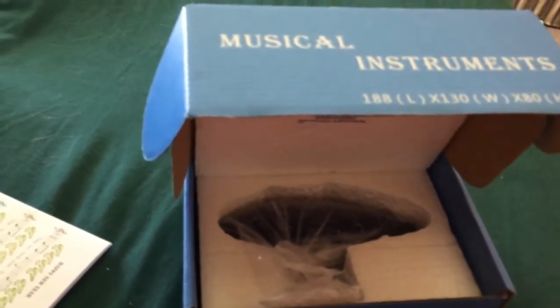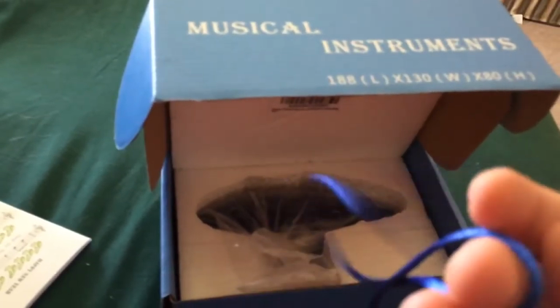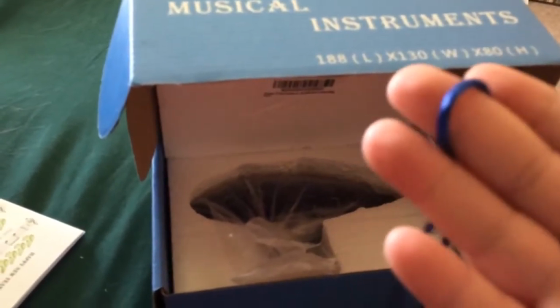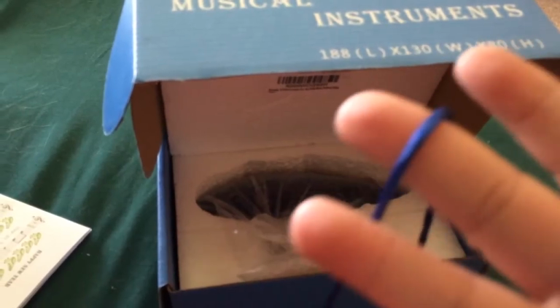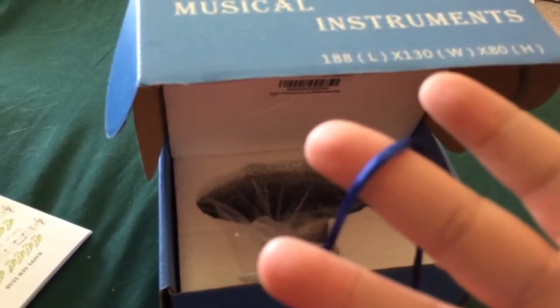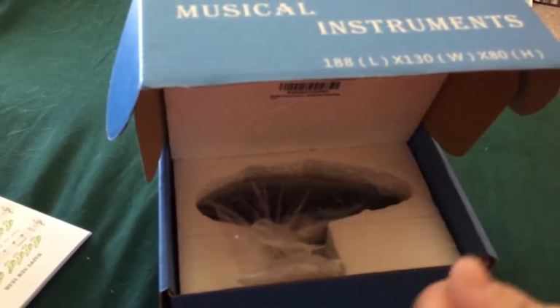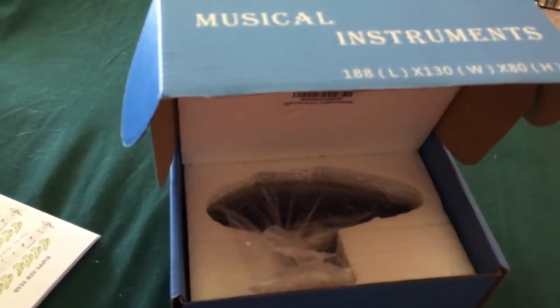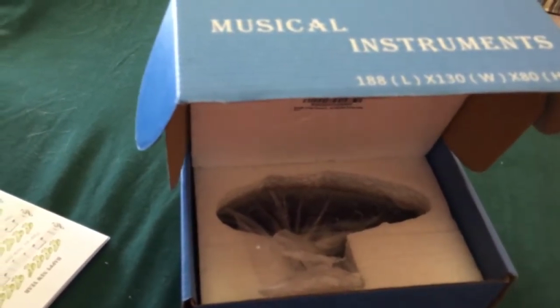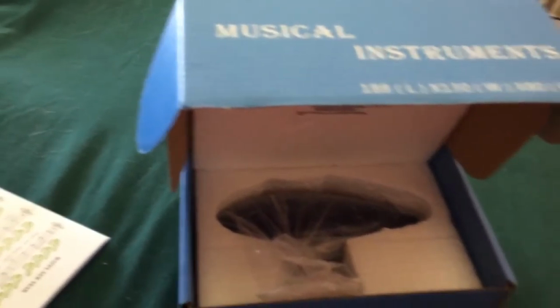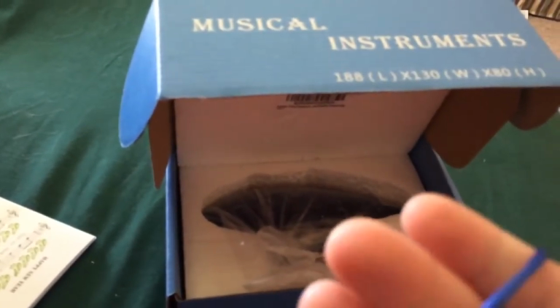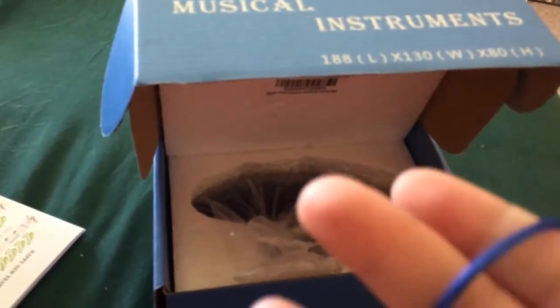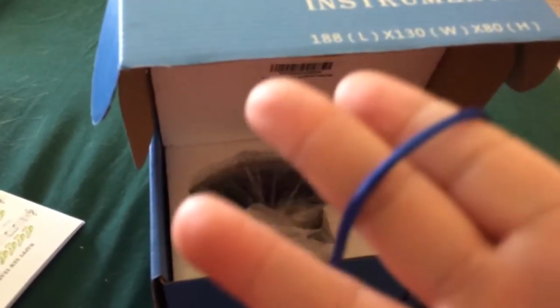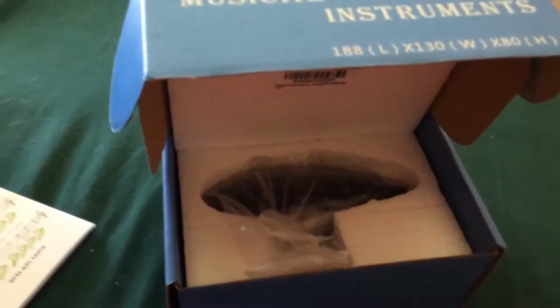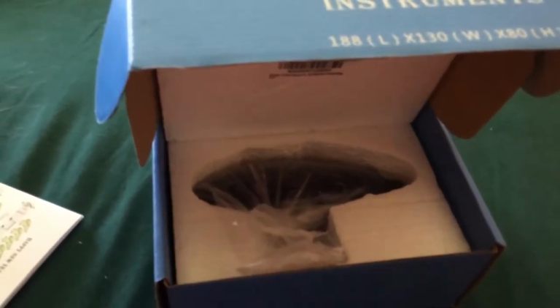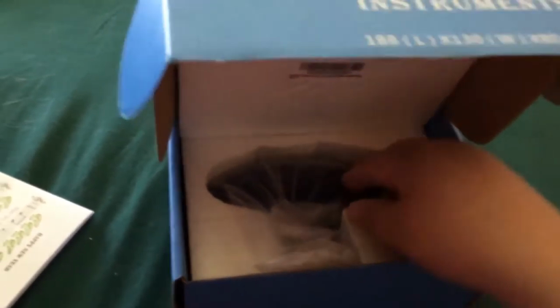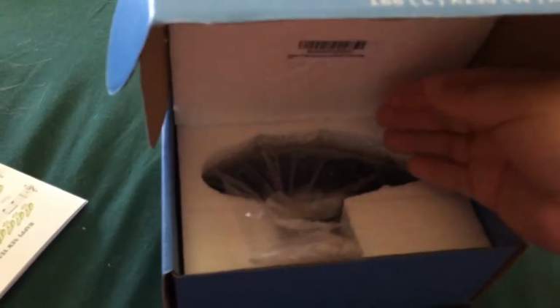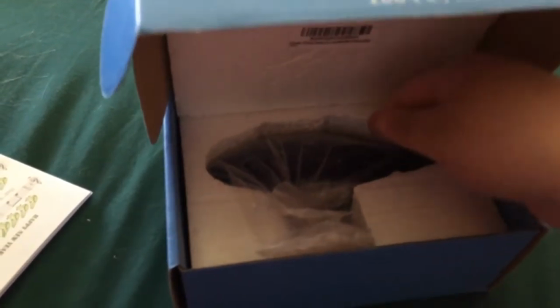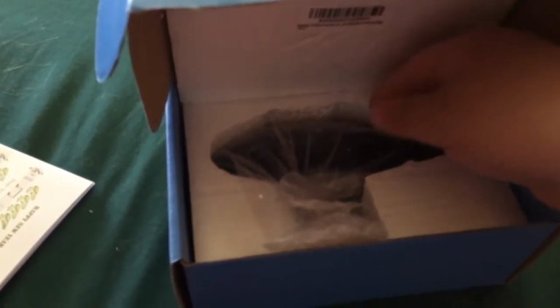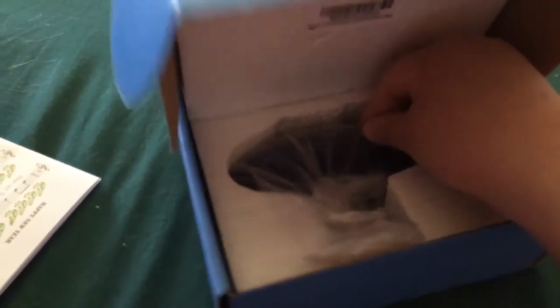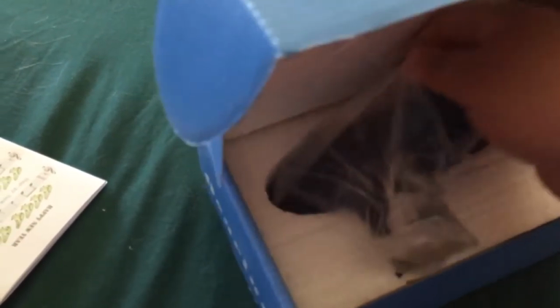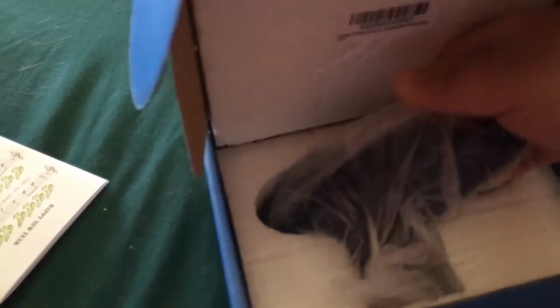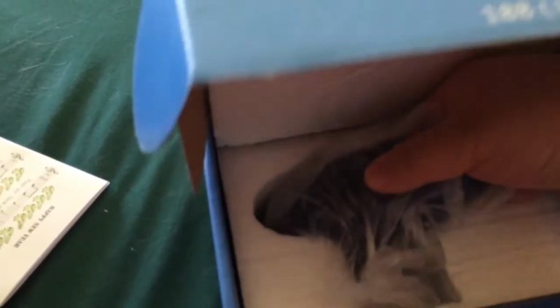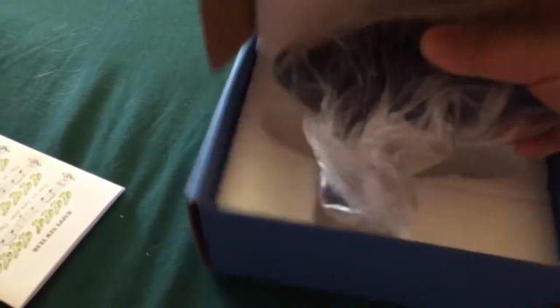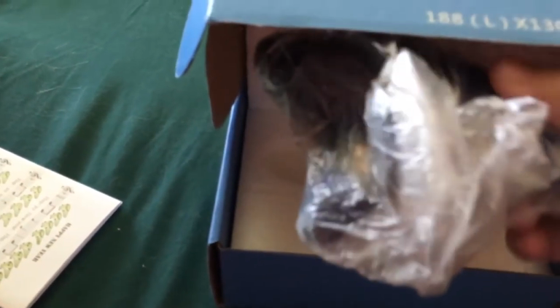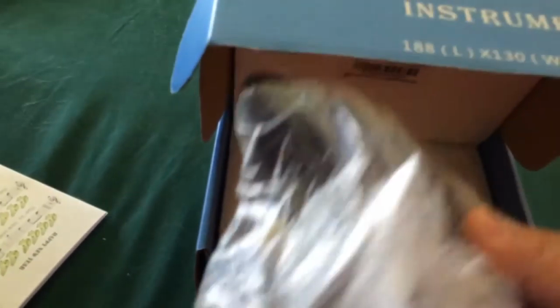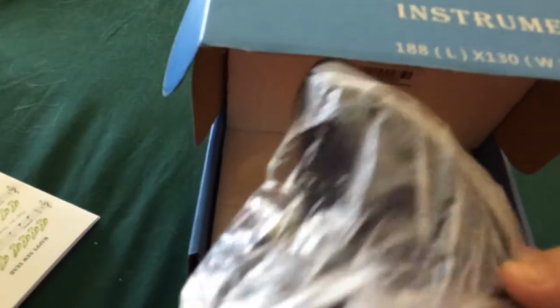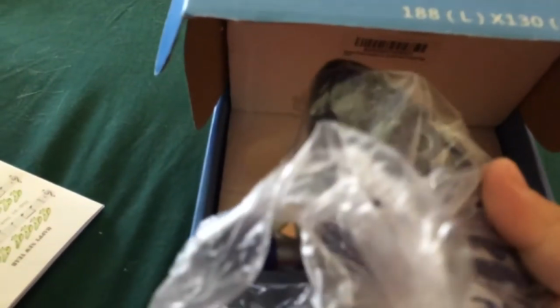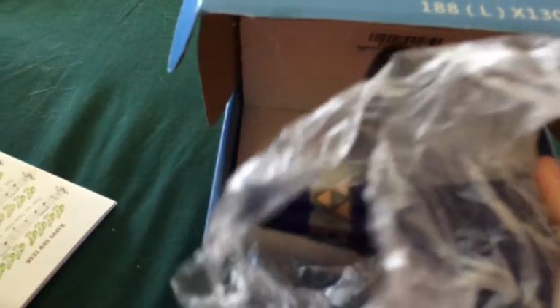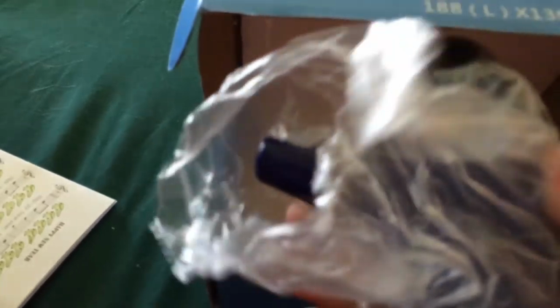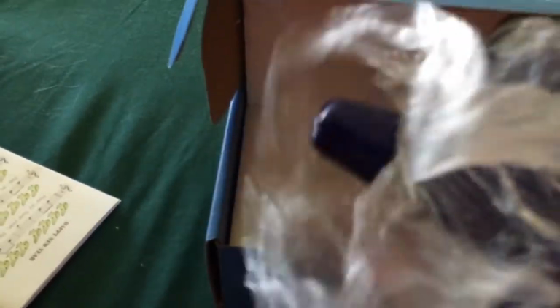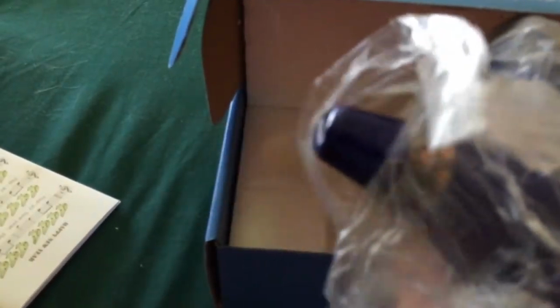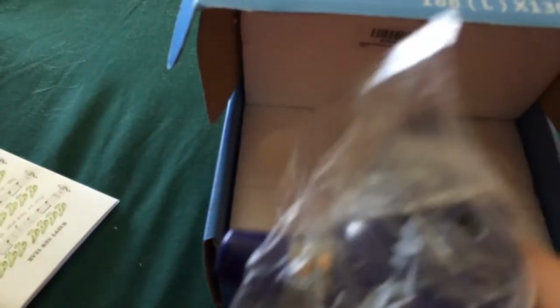The lanyard is fine — it's like a shoelace kind of material, but it's going to be durable enough. So let's go ahead and take the ocarina out and I'll show you guys what it looks like.